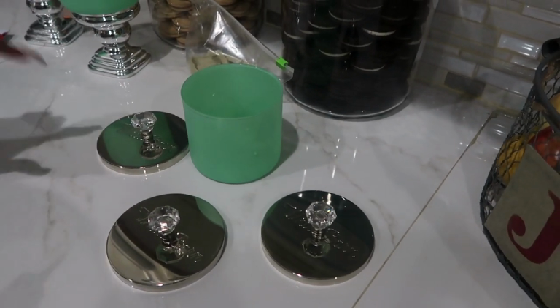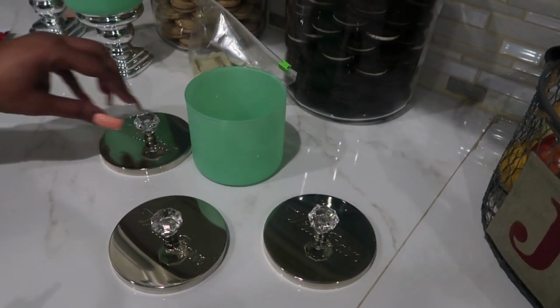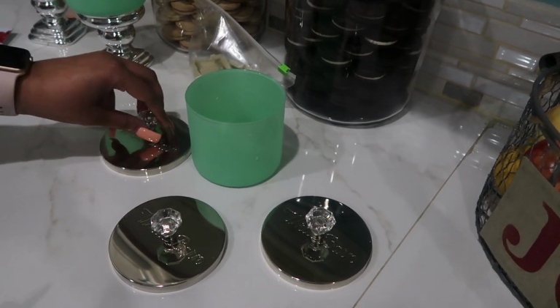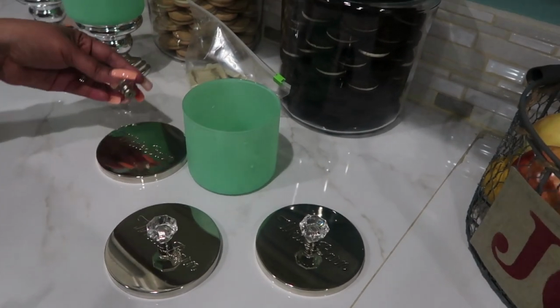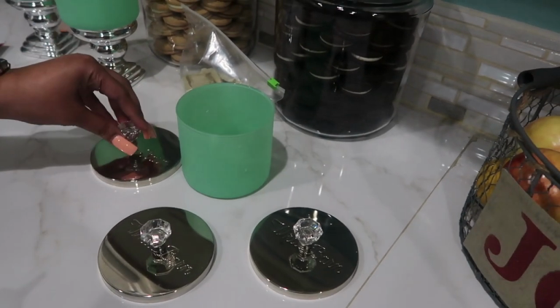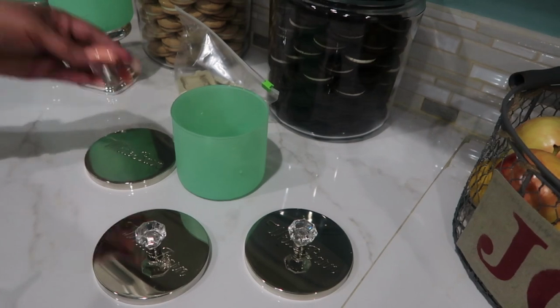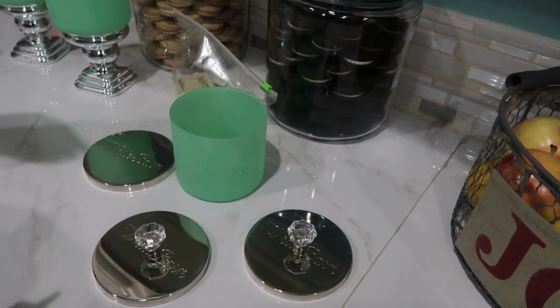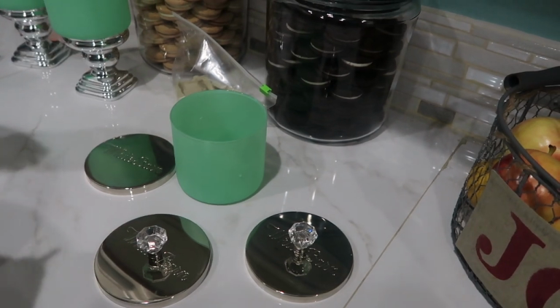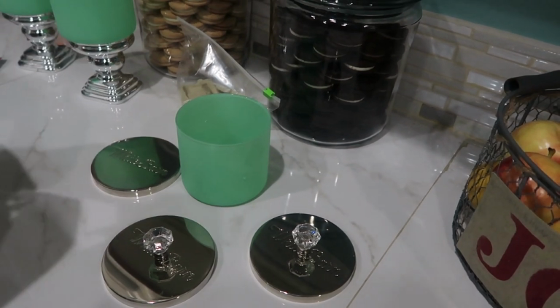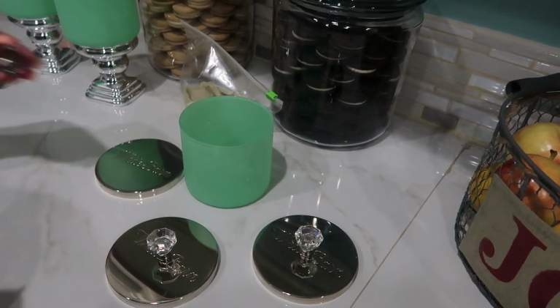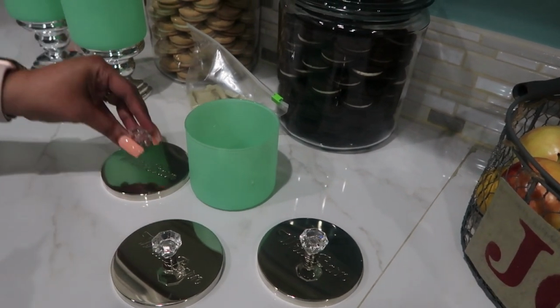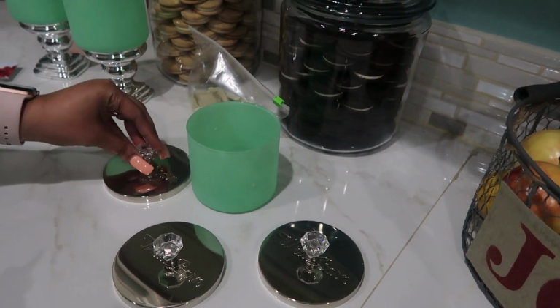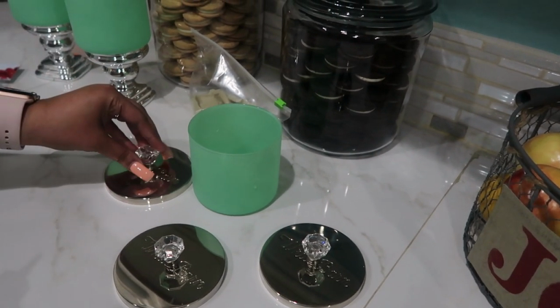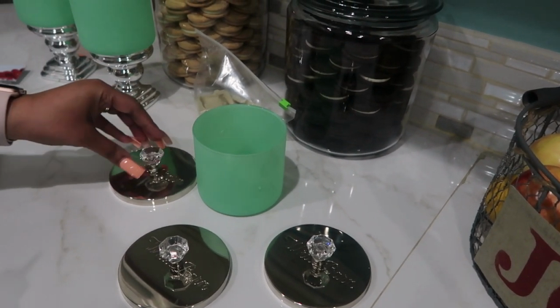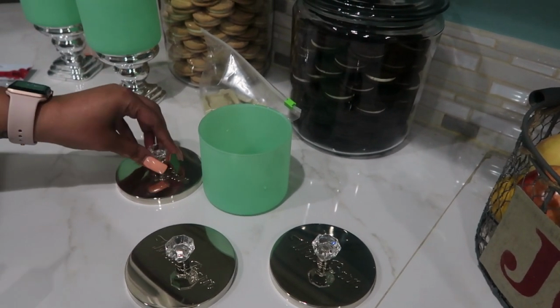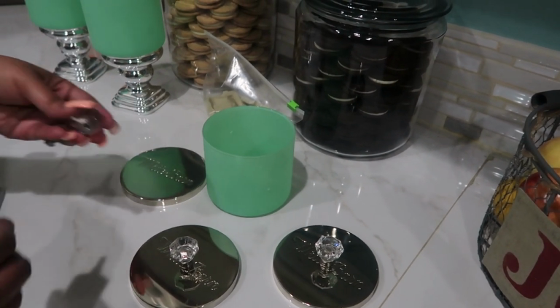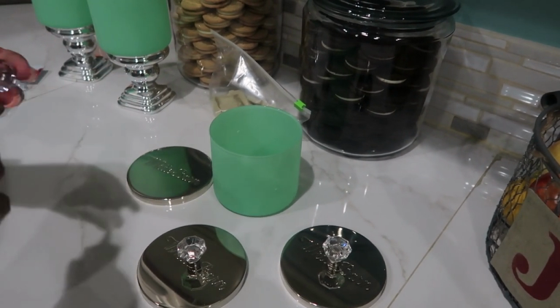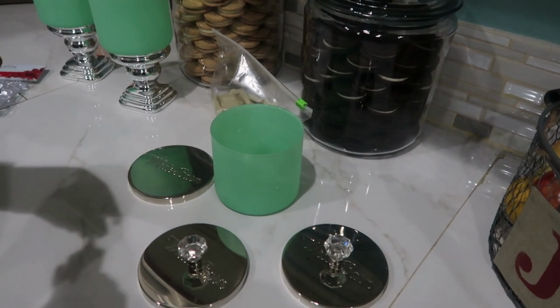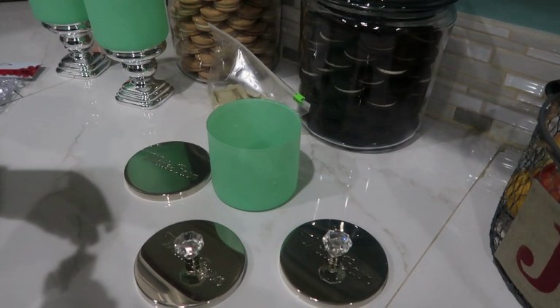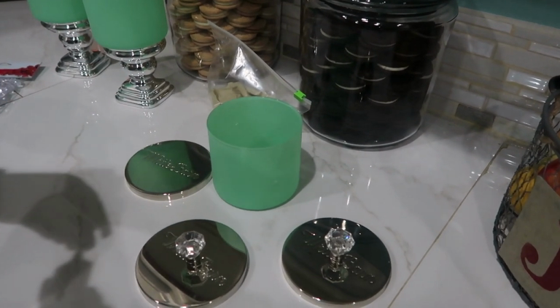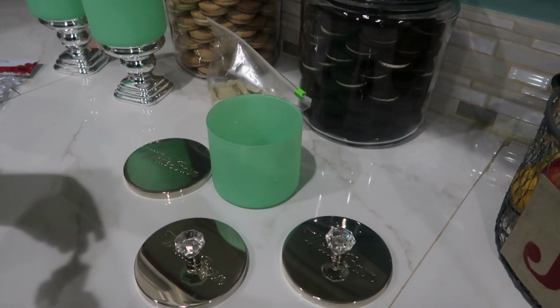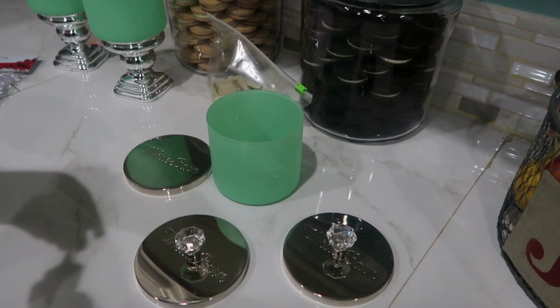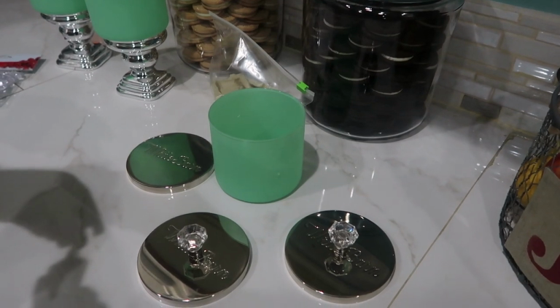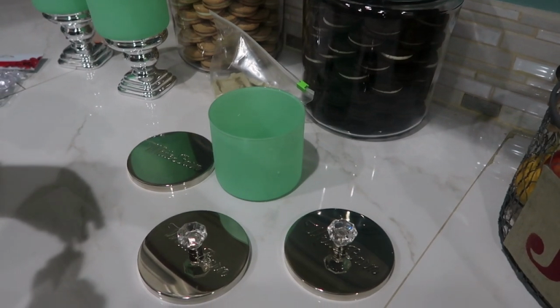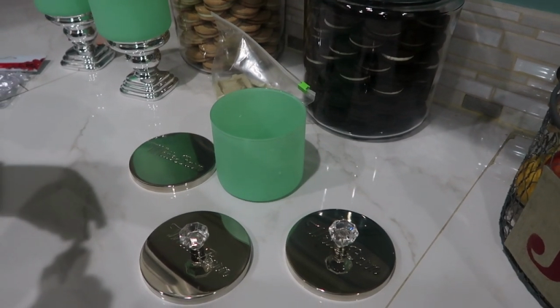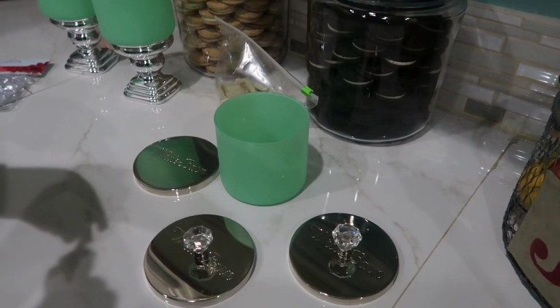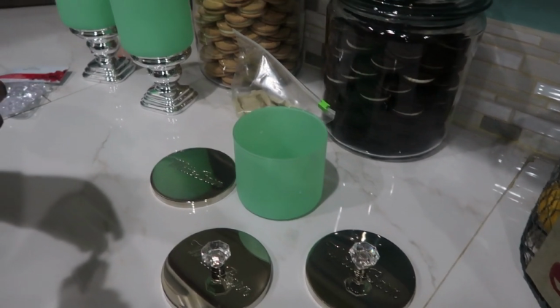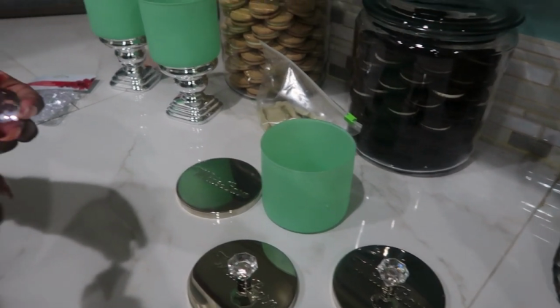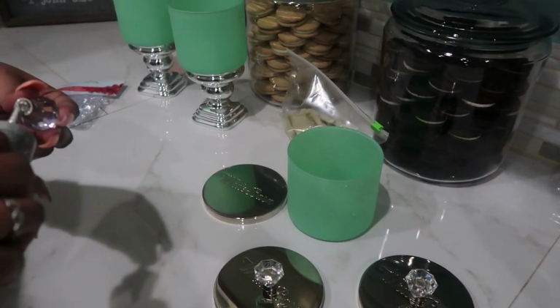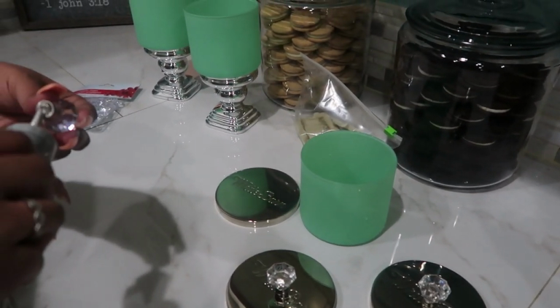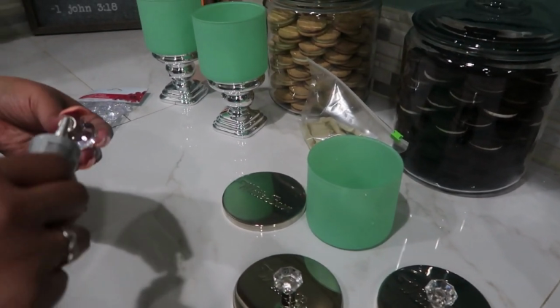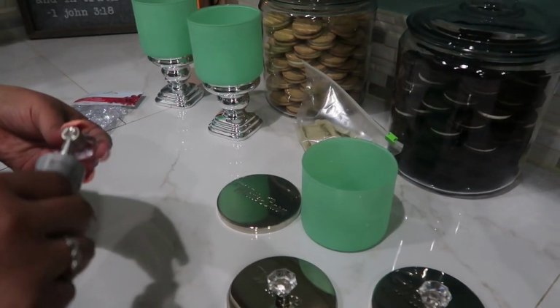For the knobs, you could always use a drill and actually screw them down into the jar, but I have Gorilla Glue and it works very well, so I'm just going to use that. I'm going to try to center it as best I can.